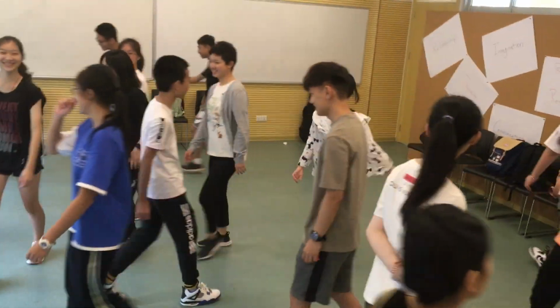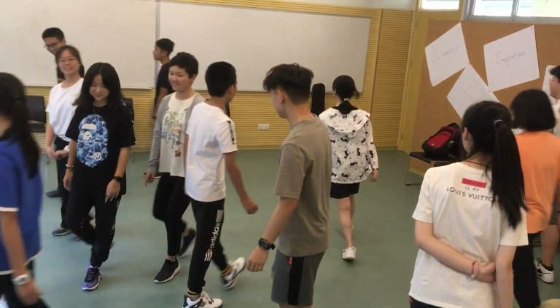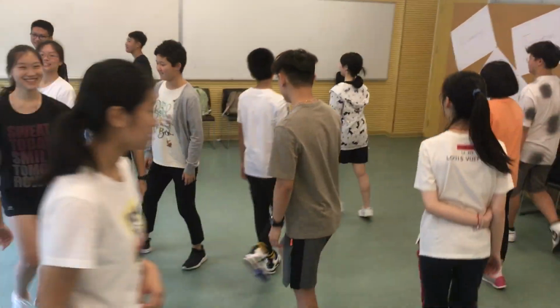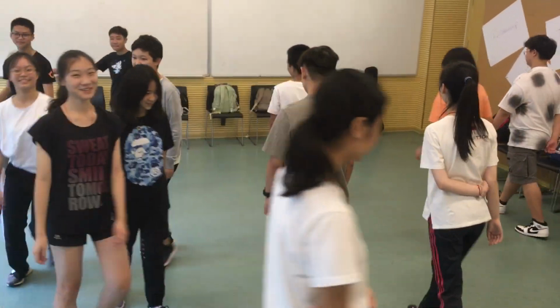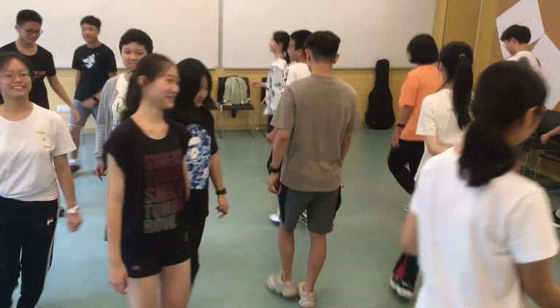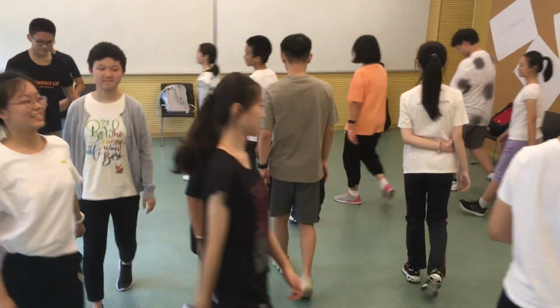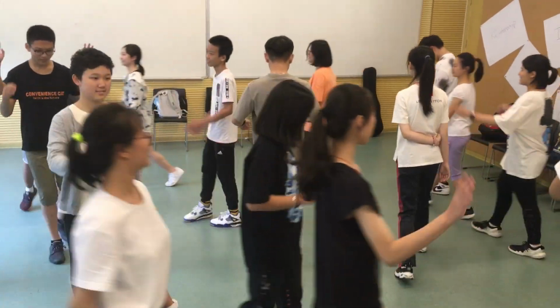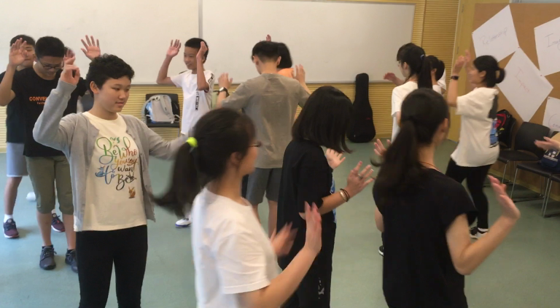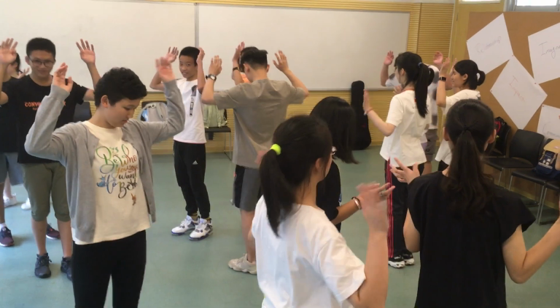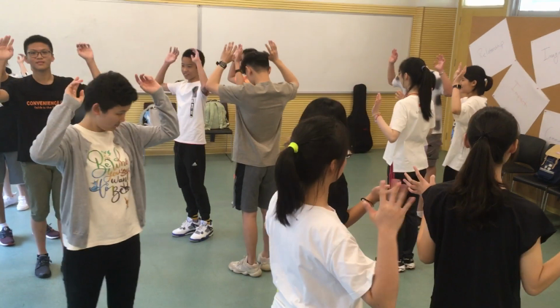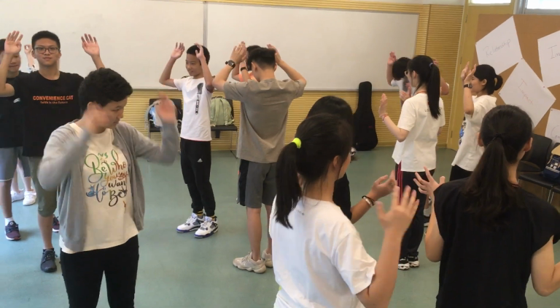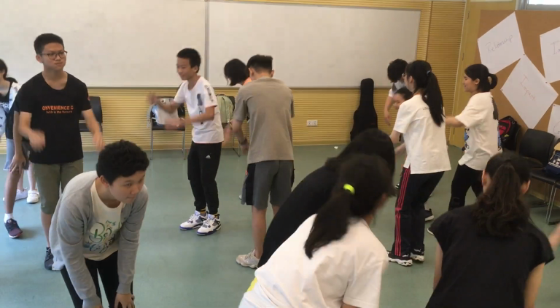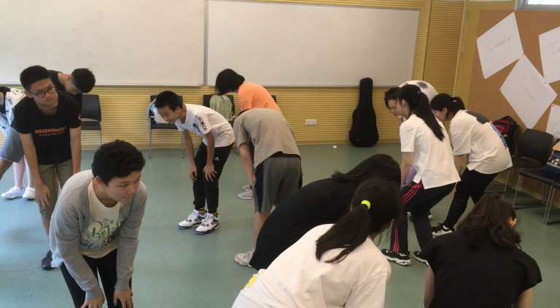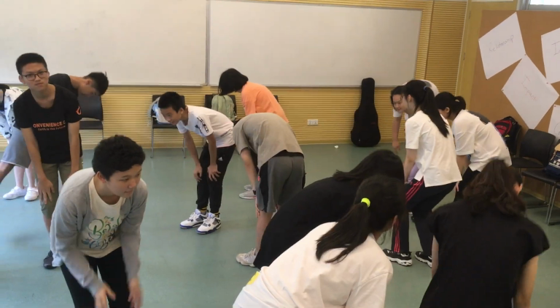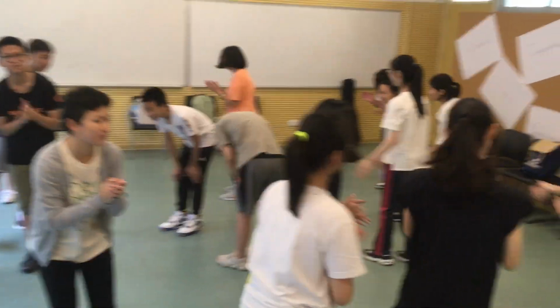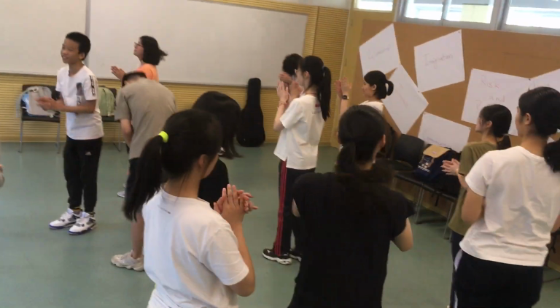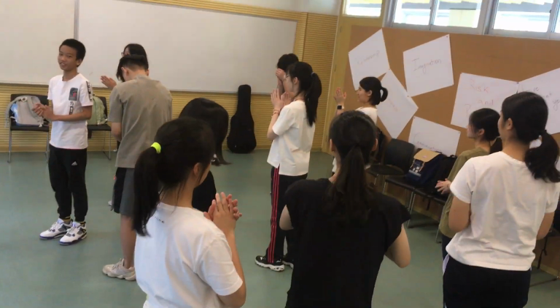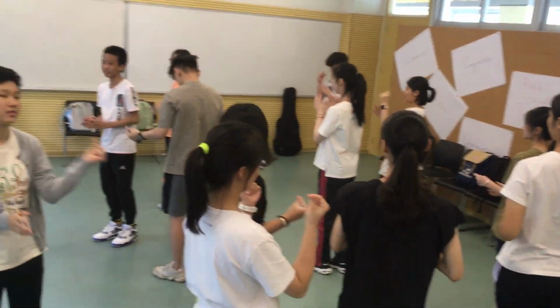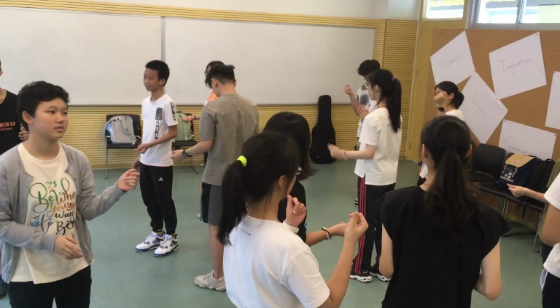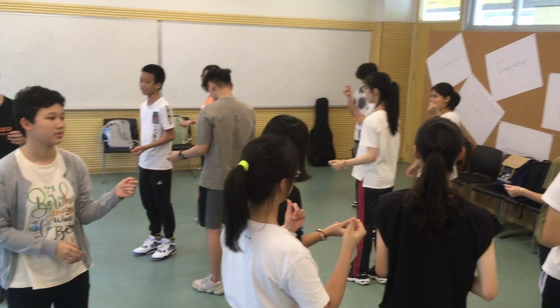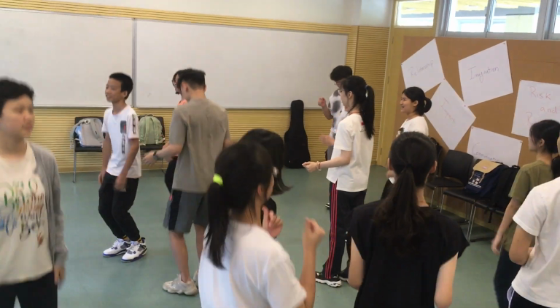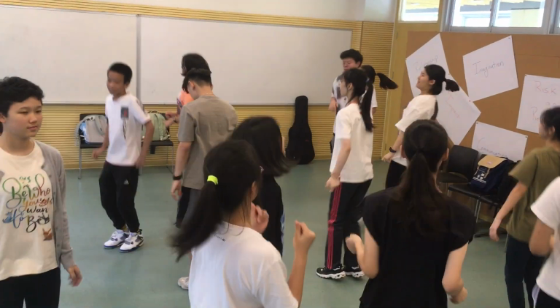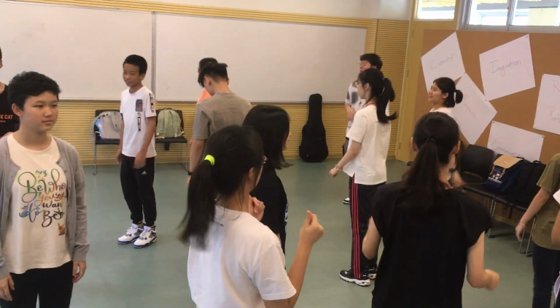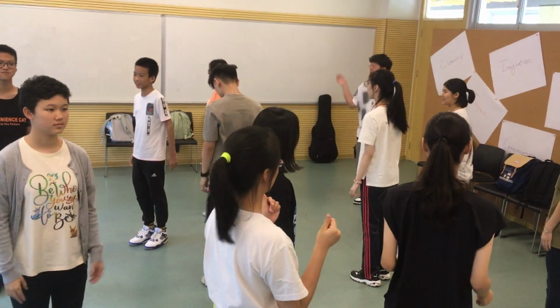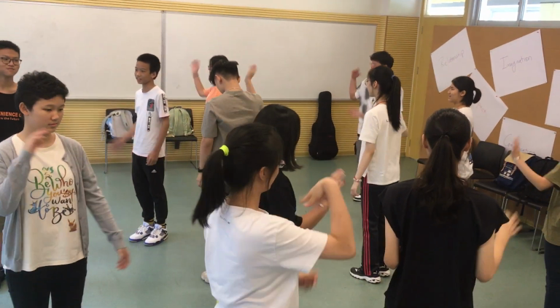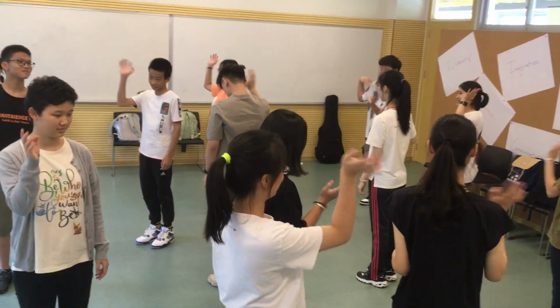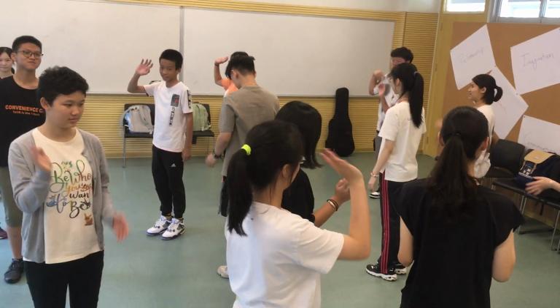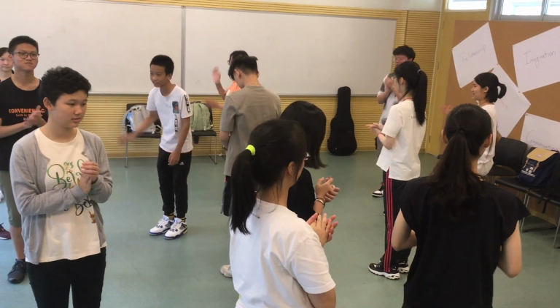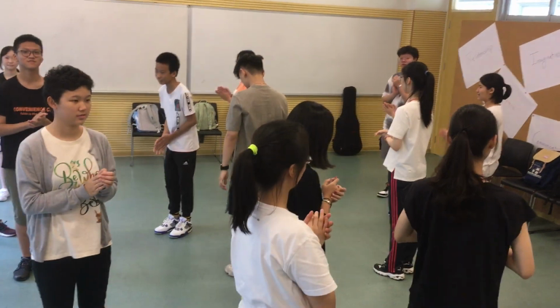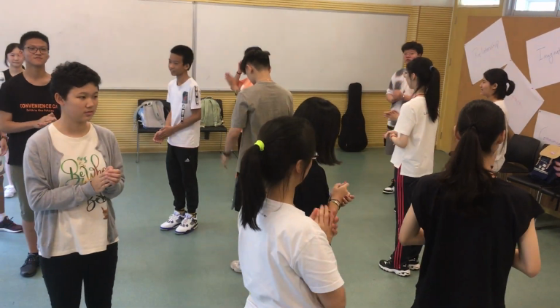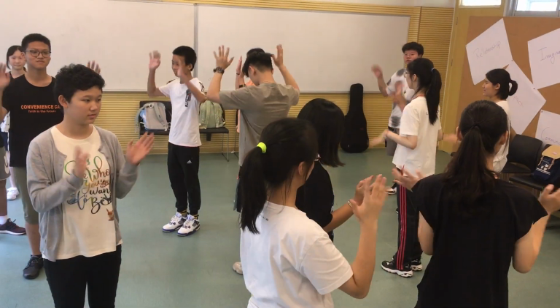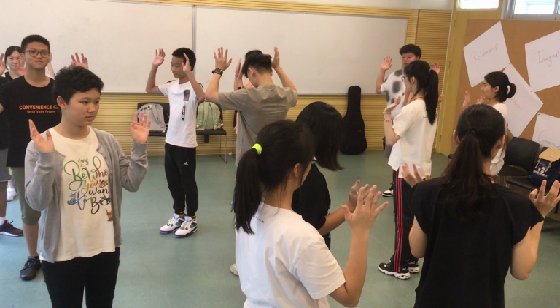Now we'll run through the rest. Hands. Knees. Clap. Snap. Jump. Wave. Clap. Hands. Knees.